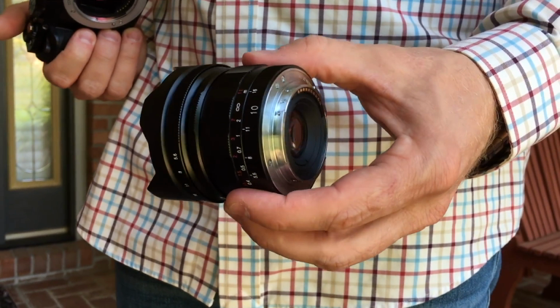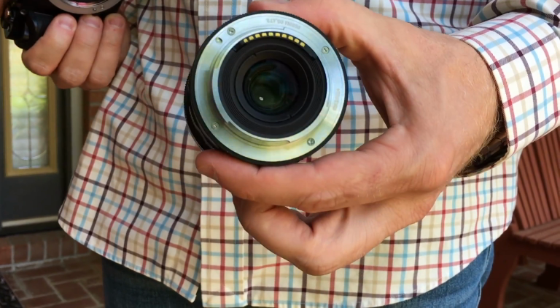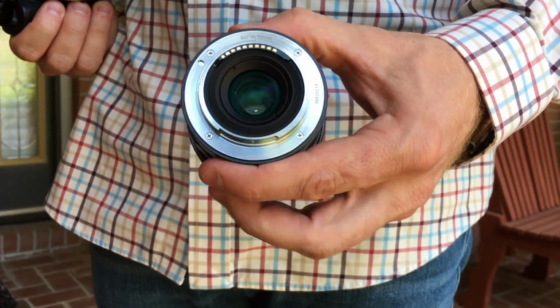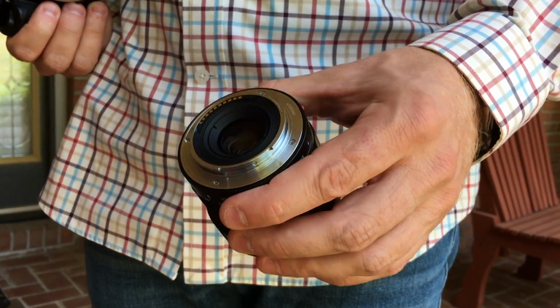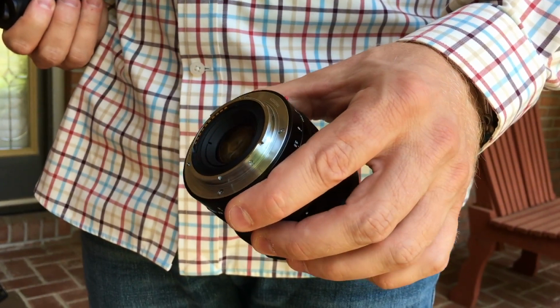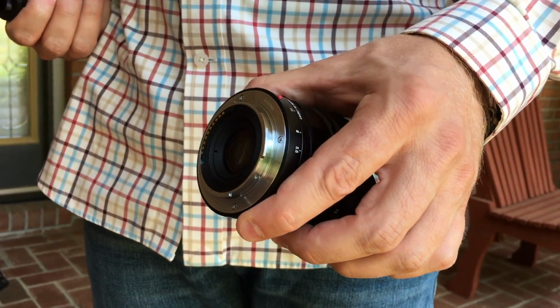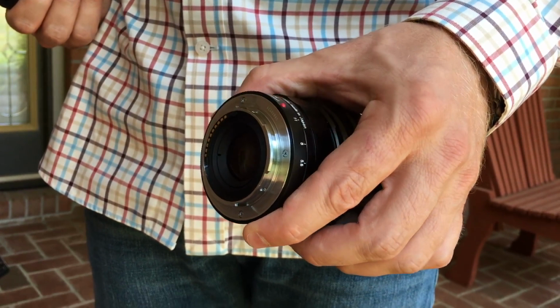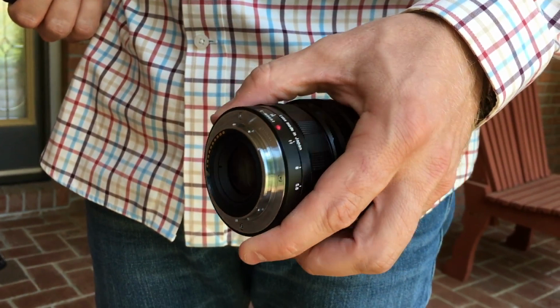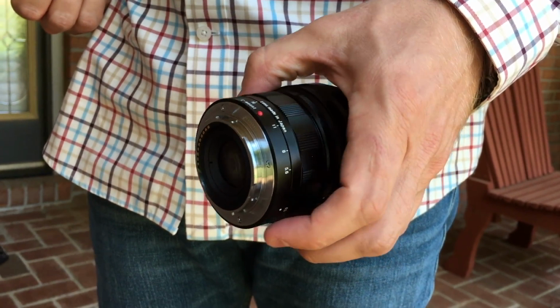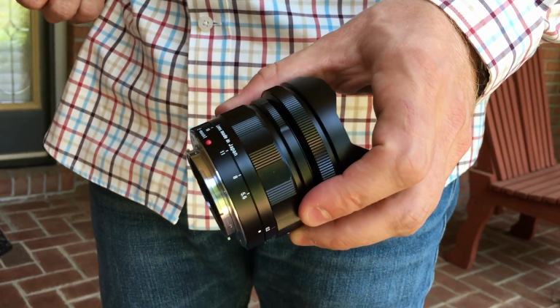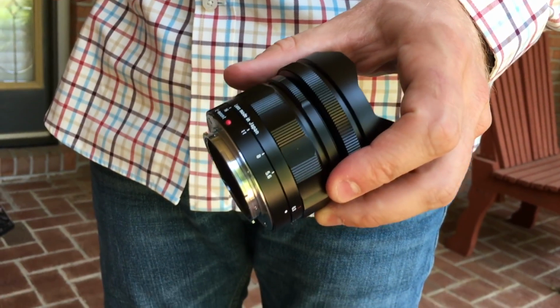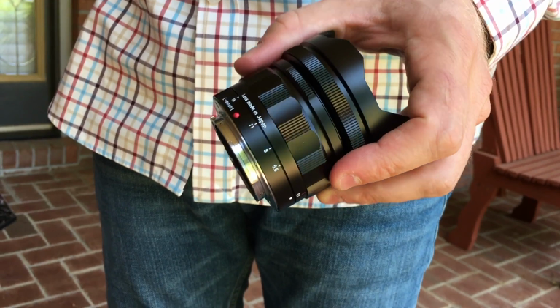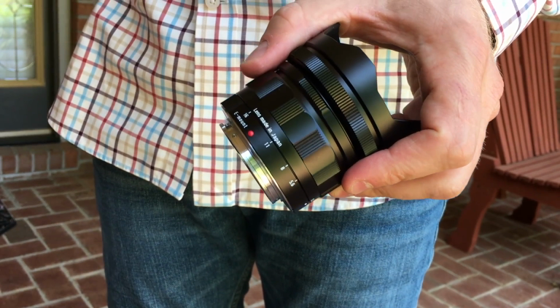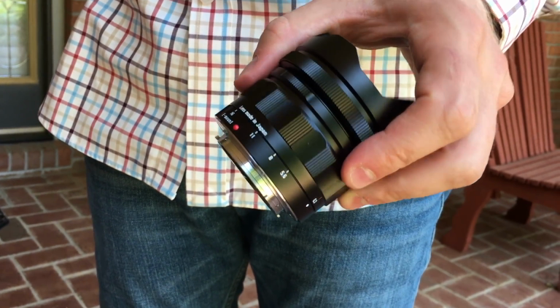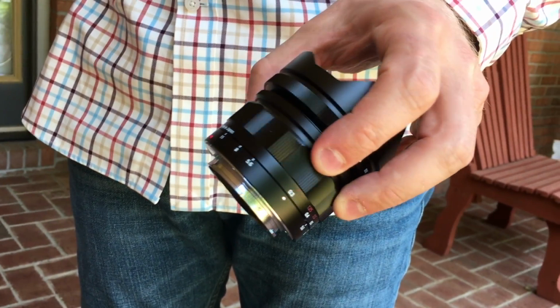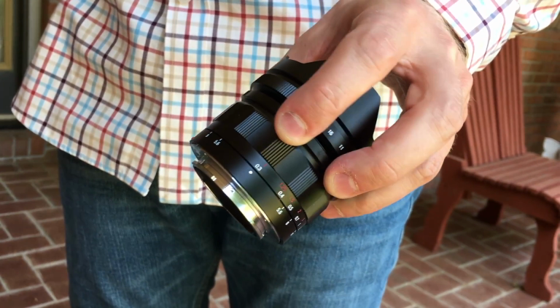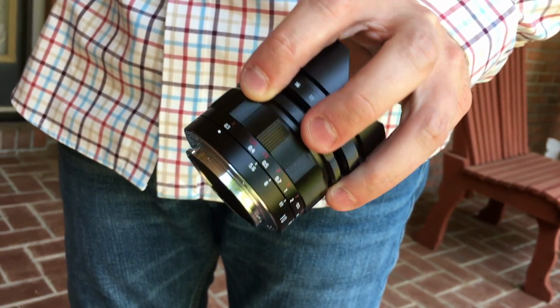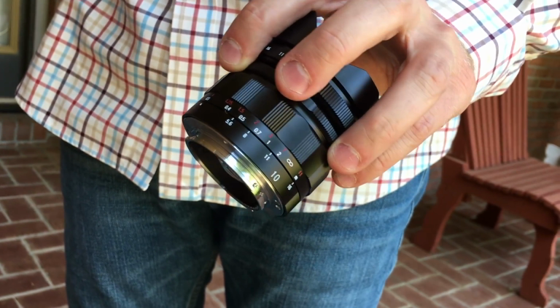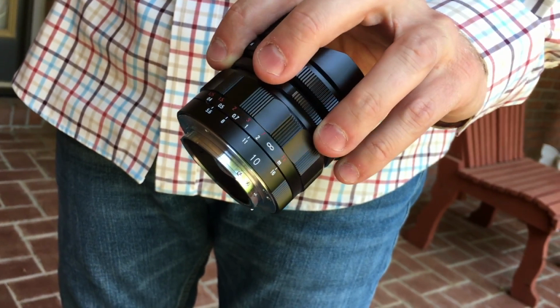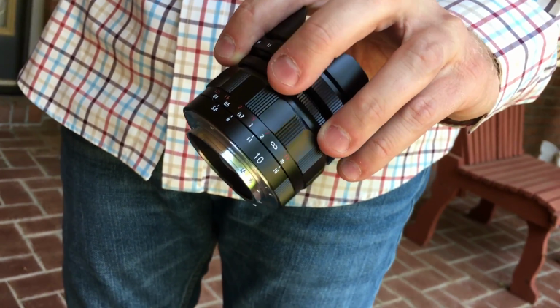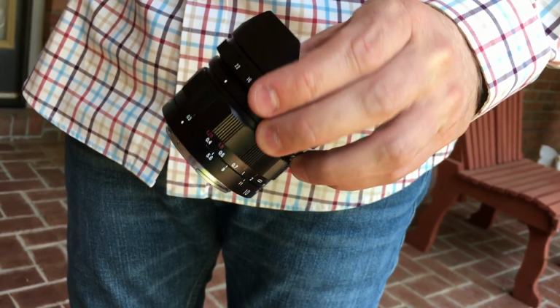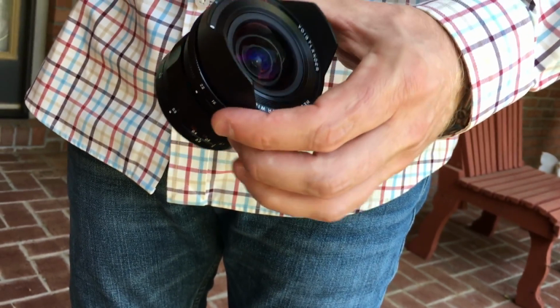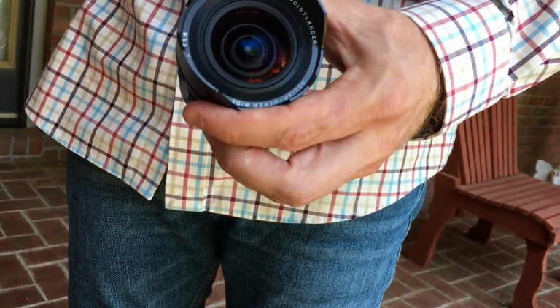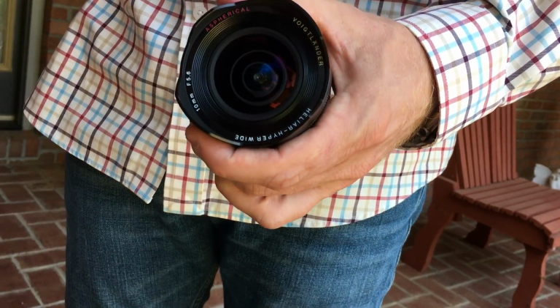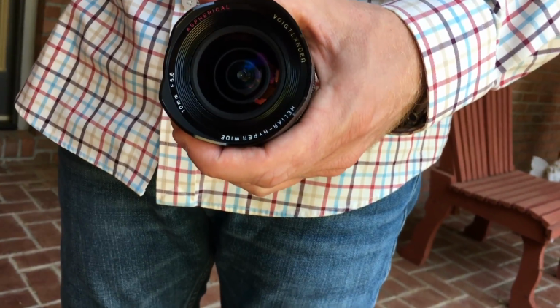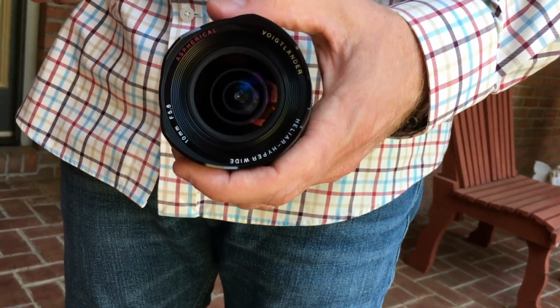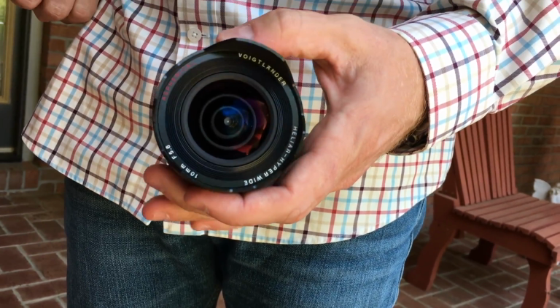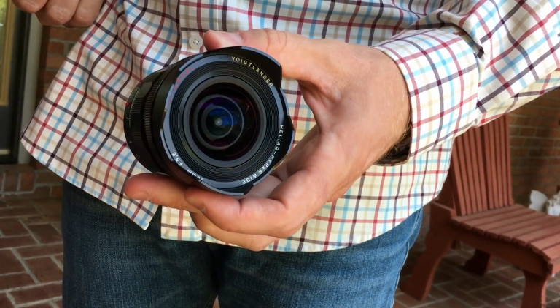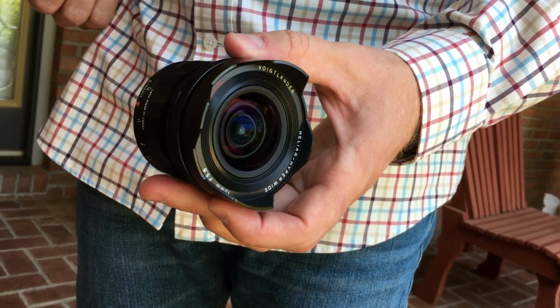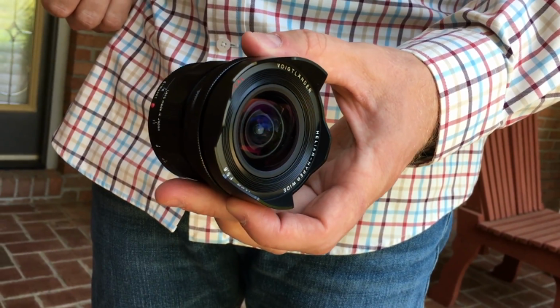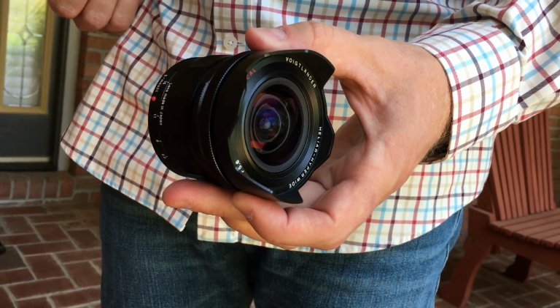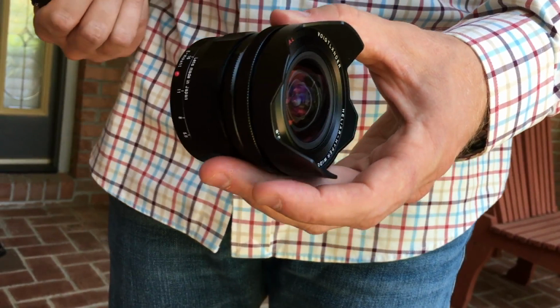The Voigtlander Heliar Hyper Wide 10mm f/5.6 aspherical lens is a new focal length for Voigtlander, made for Sony E-mount and Leica M-mount. On Sony E-mount cameras, the lens communicates the XF data and works seamlessly with focus magnification.